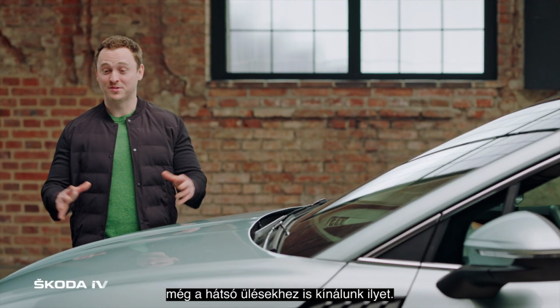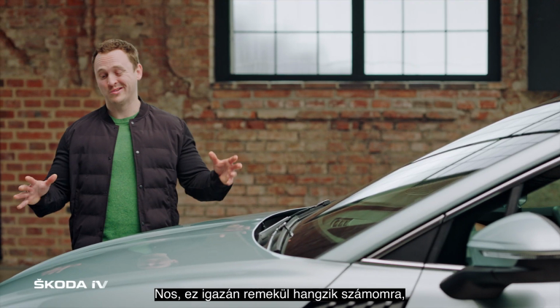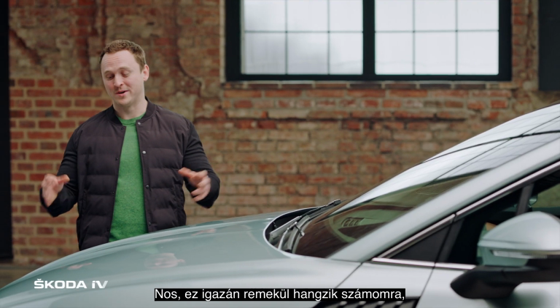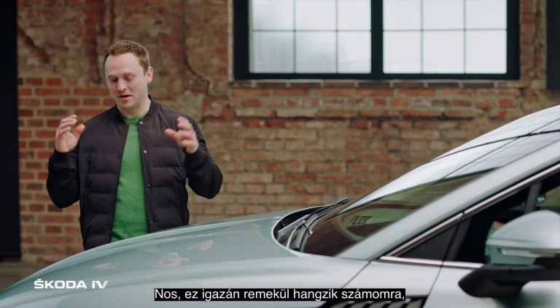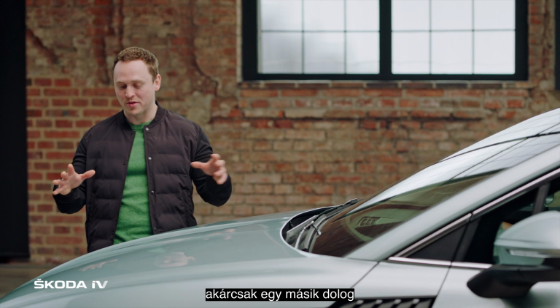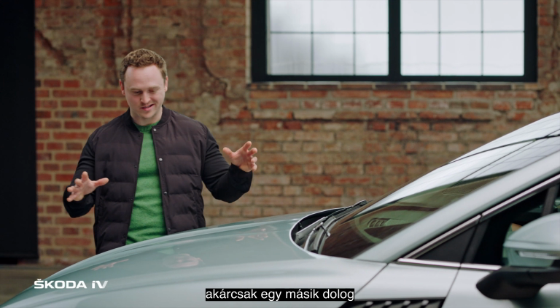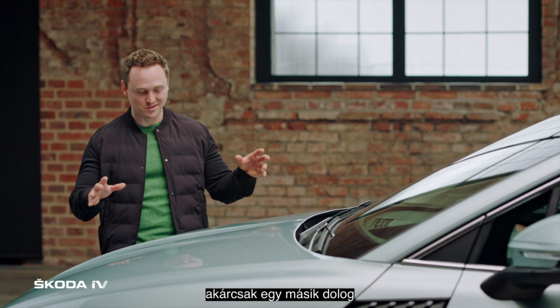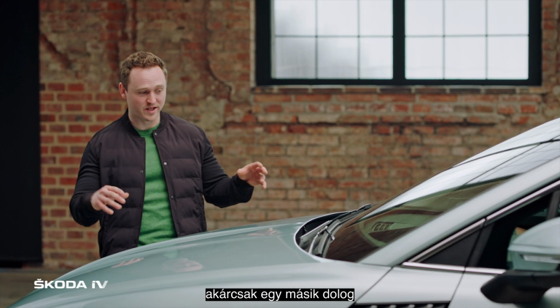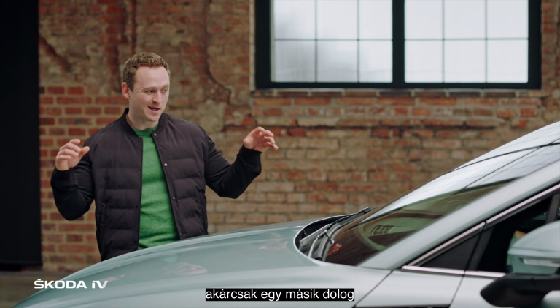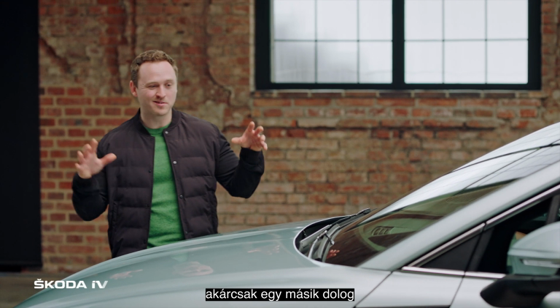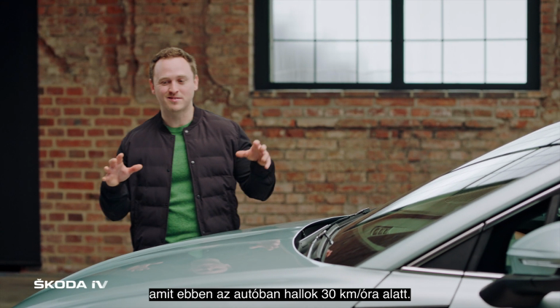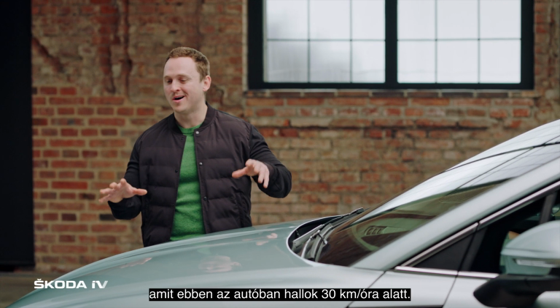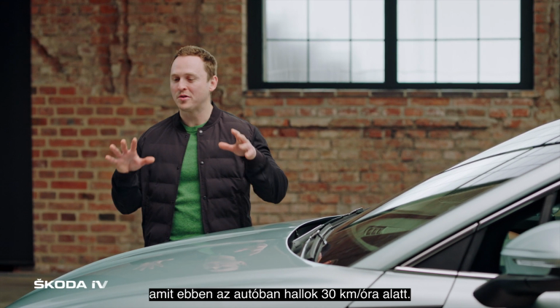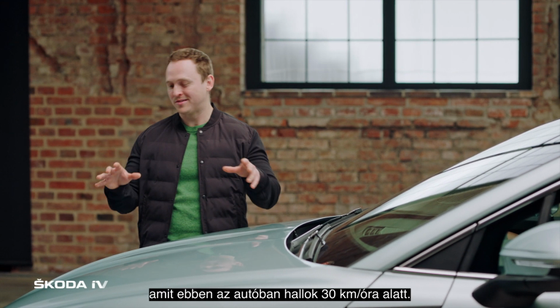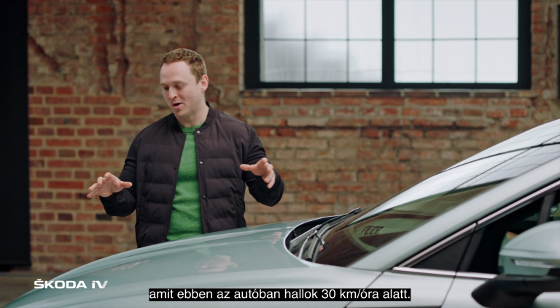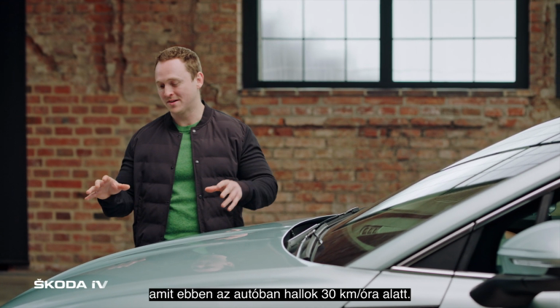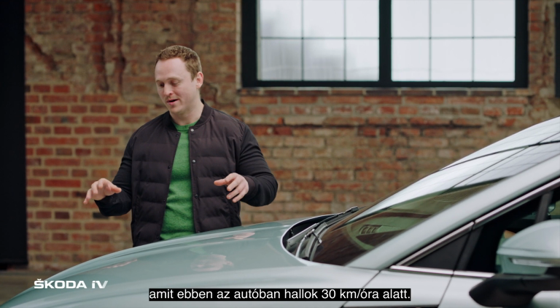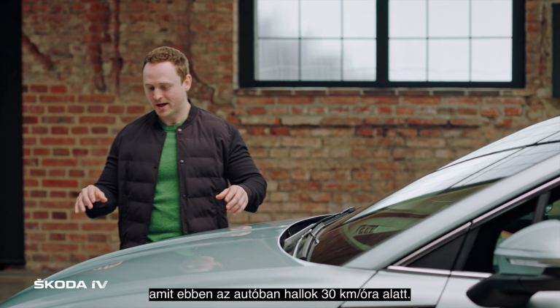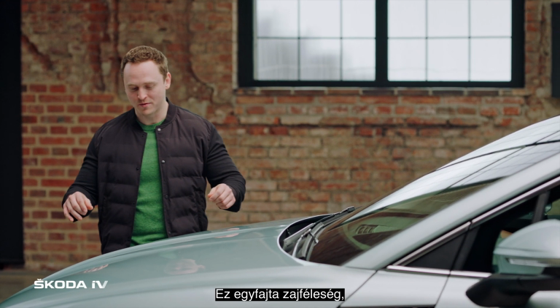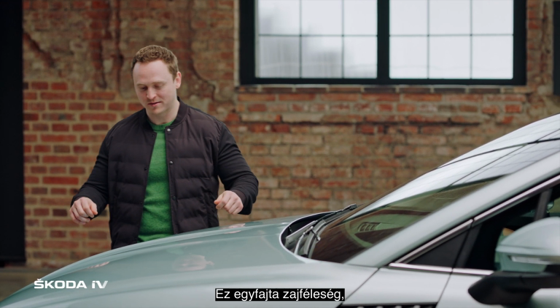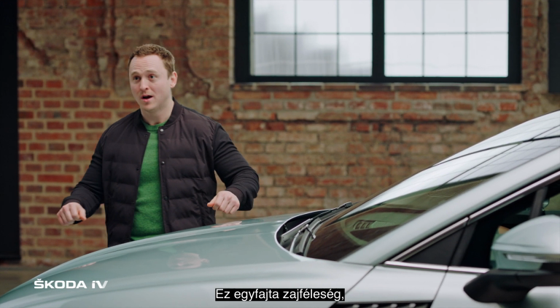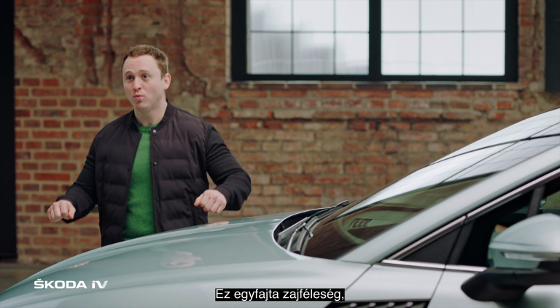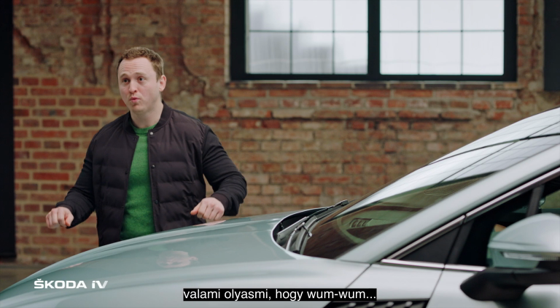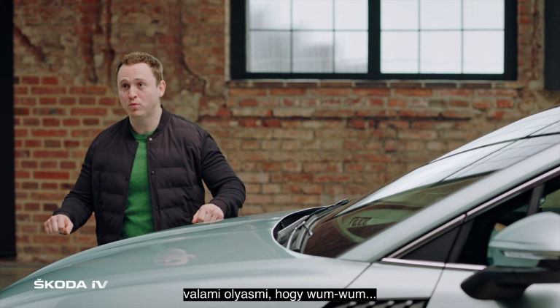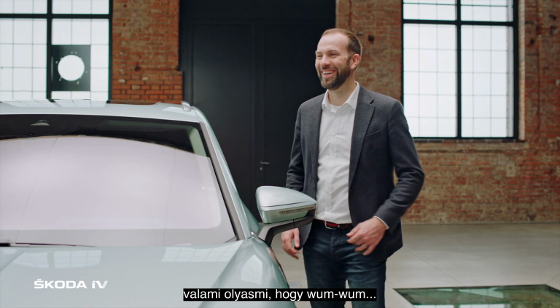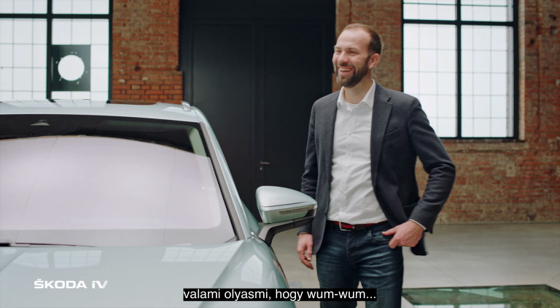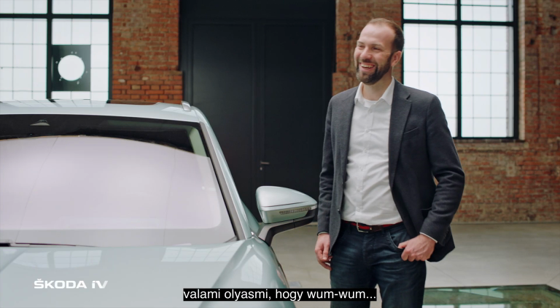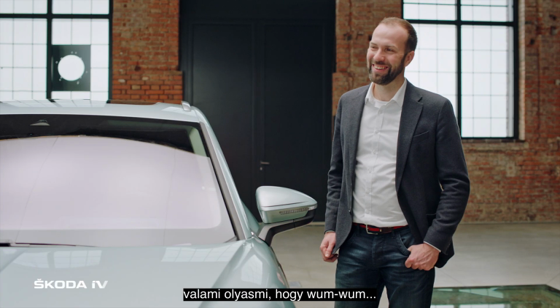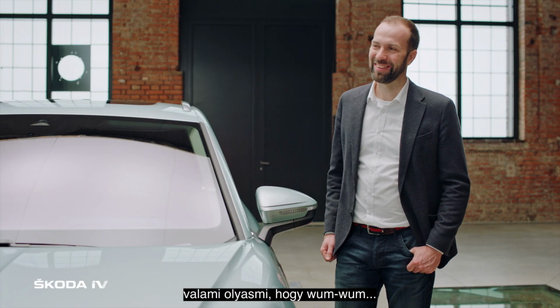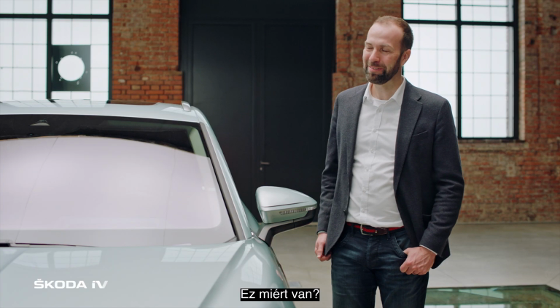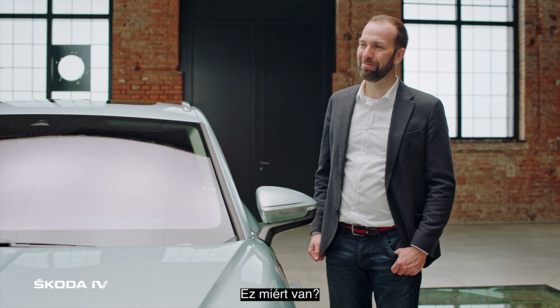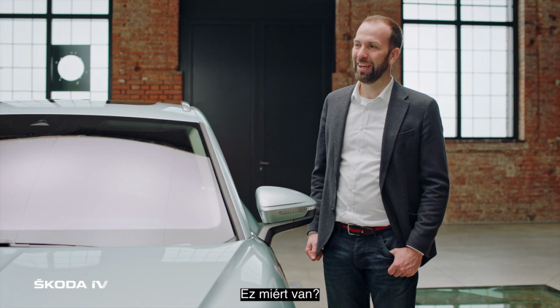That sounds good. And another thing that sounds good is this car — under 30 kilometers an hour it makes a kind of noise. So whose decision was that?